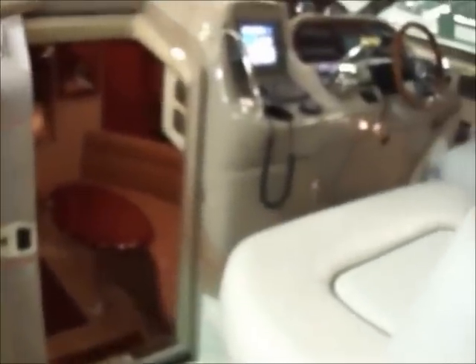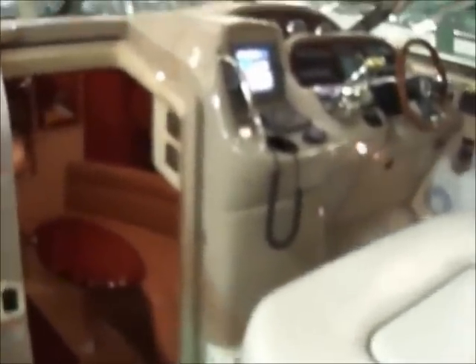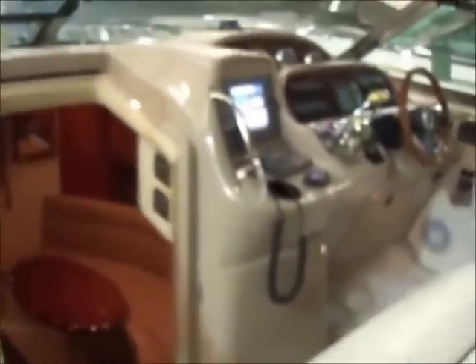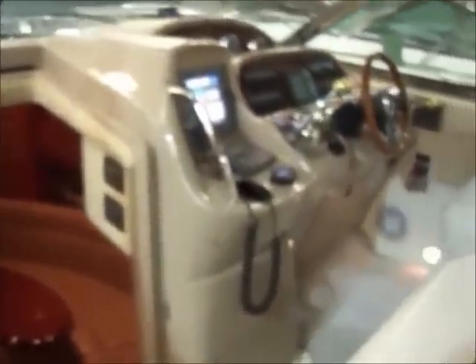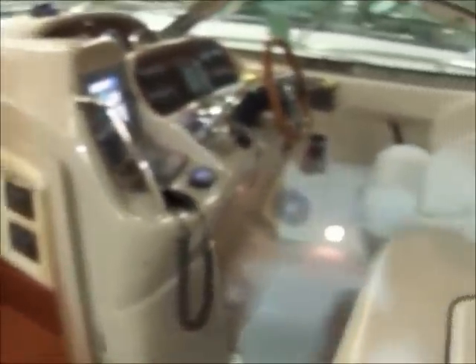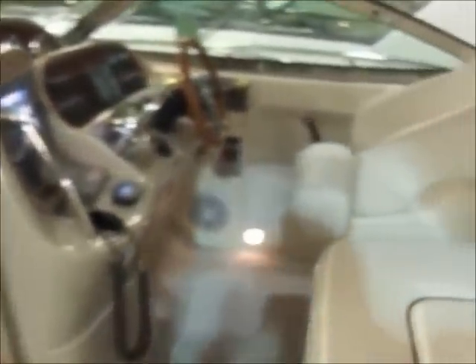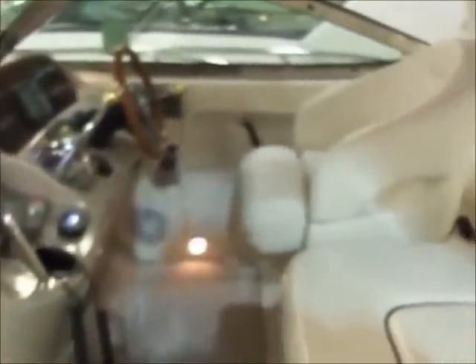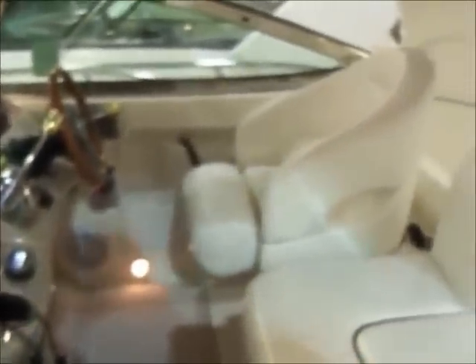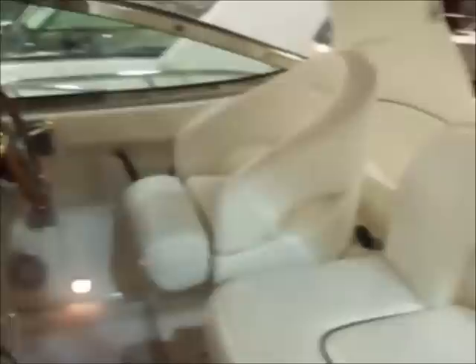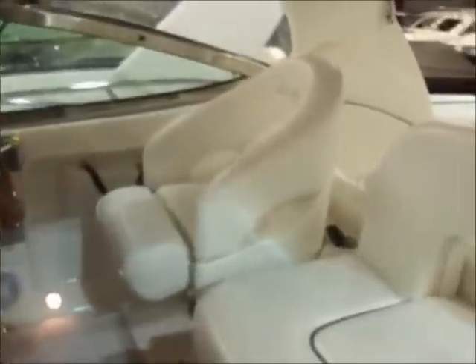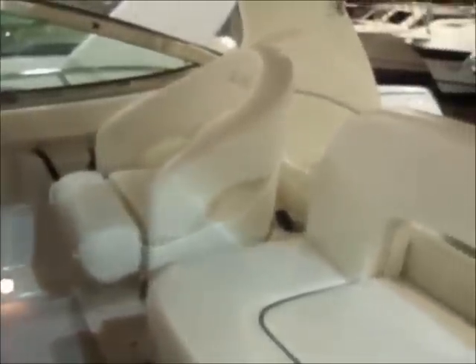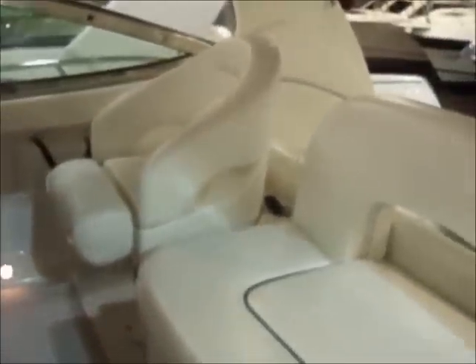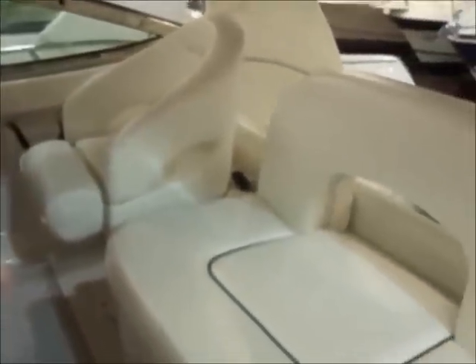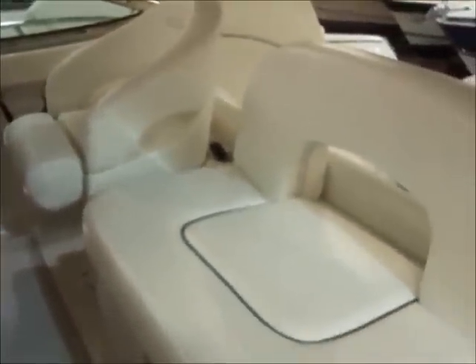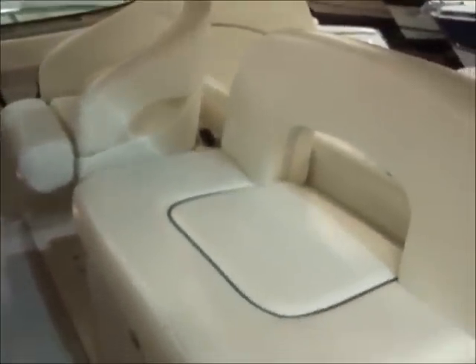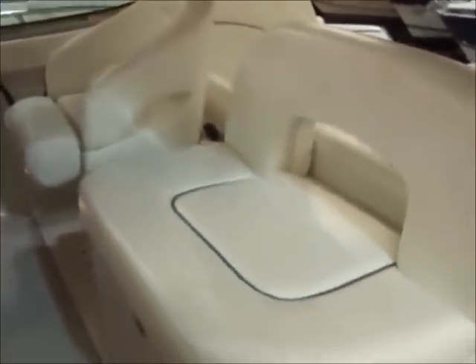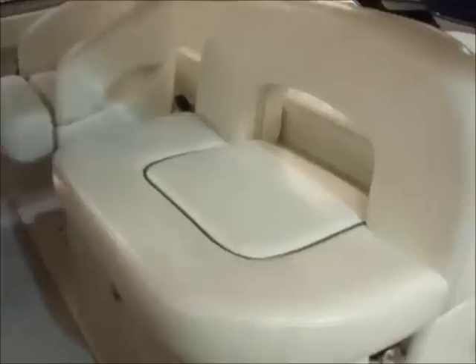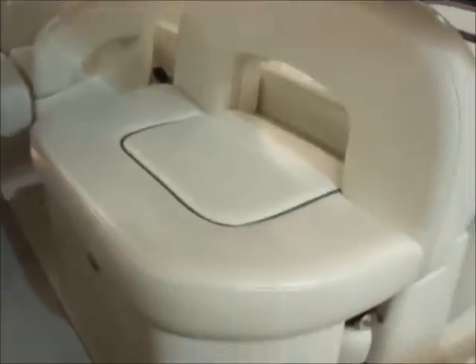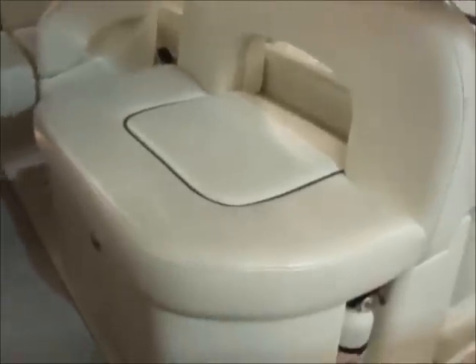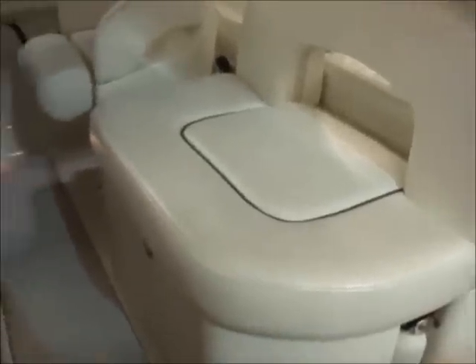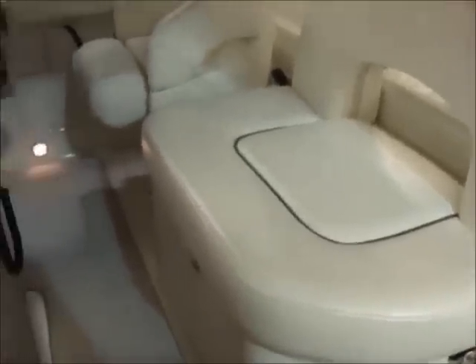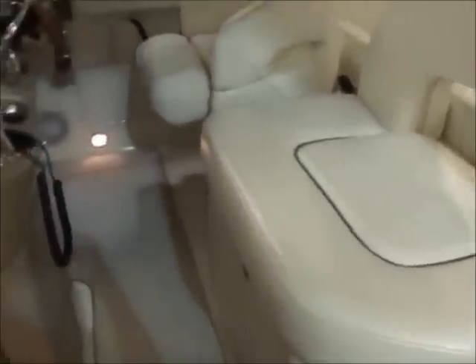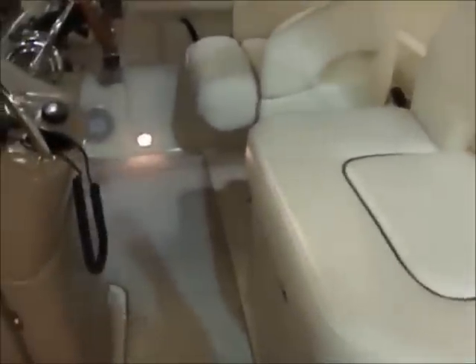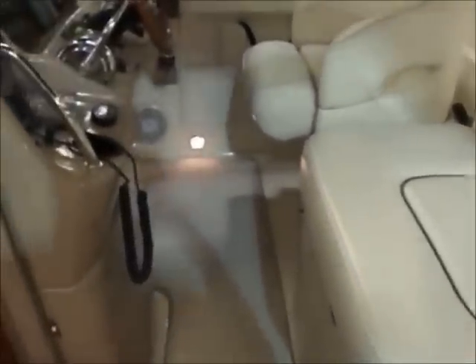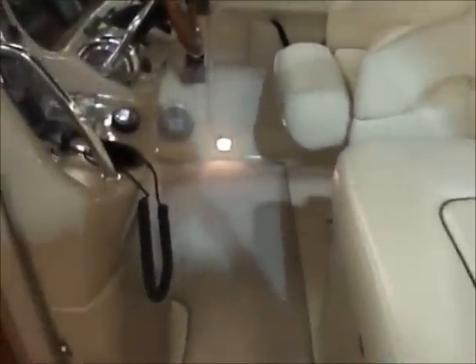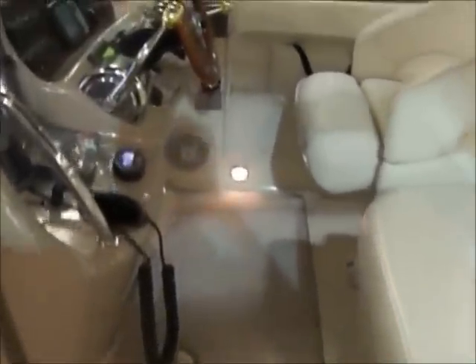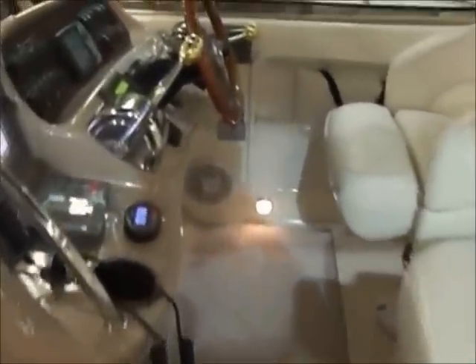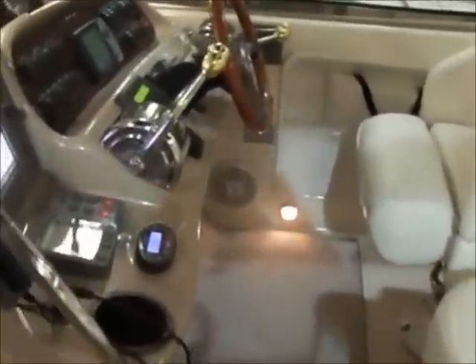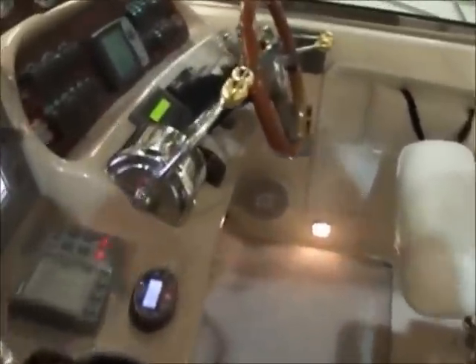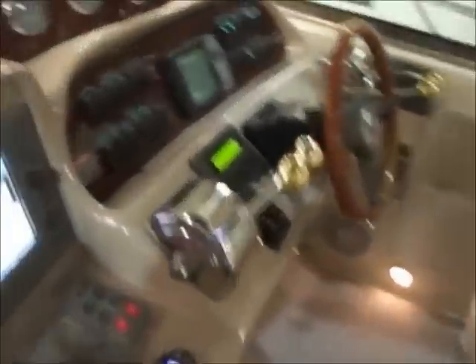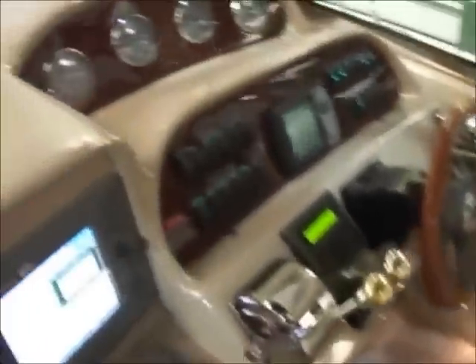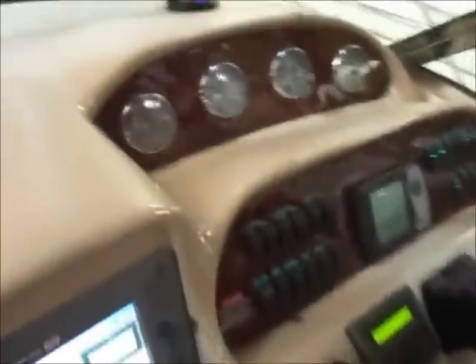Going up to the helm, you have a captain's seat with seating for two next to it. The captain's seat has a bolster that does flip up so you are able to stand while you drive.